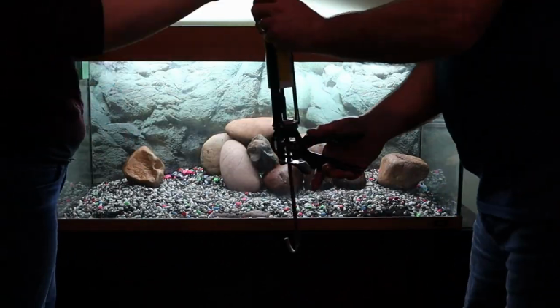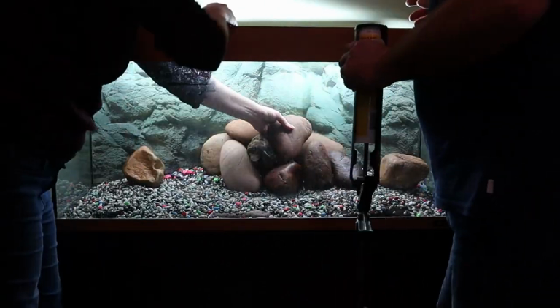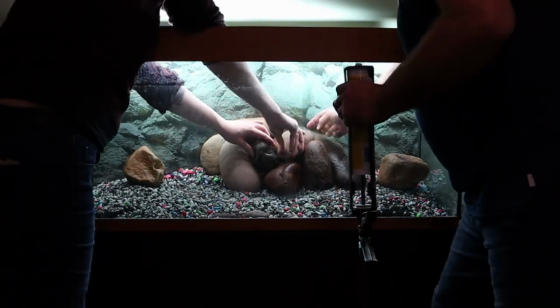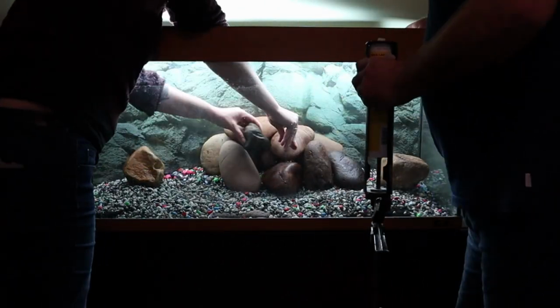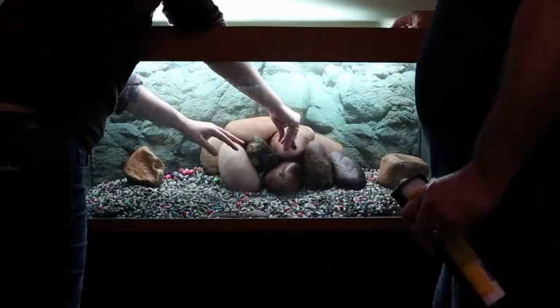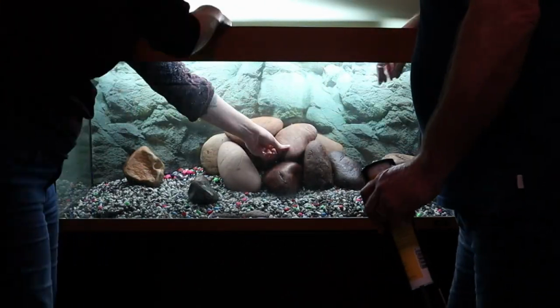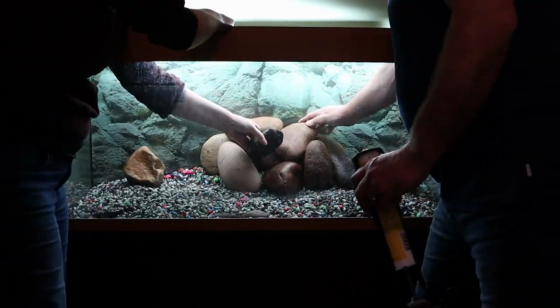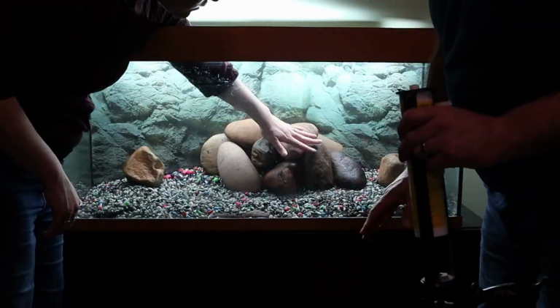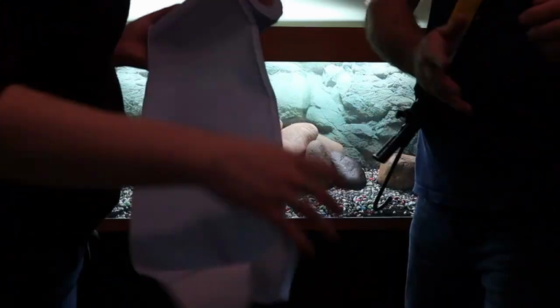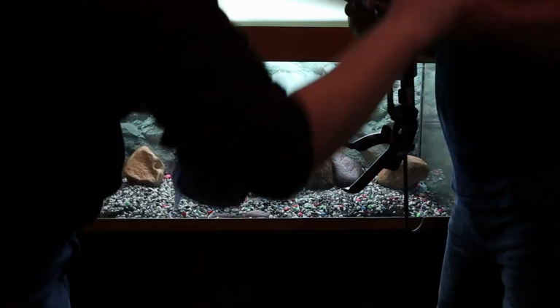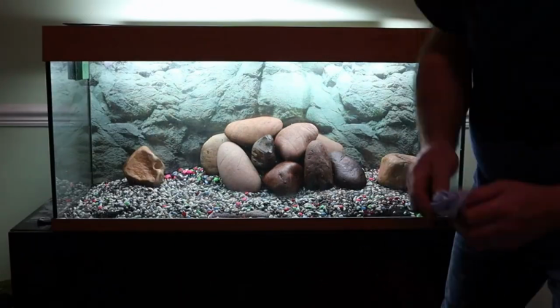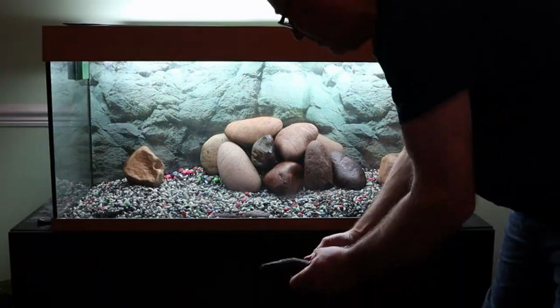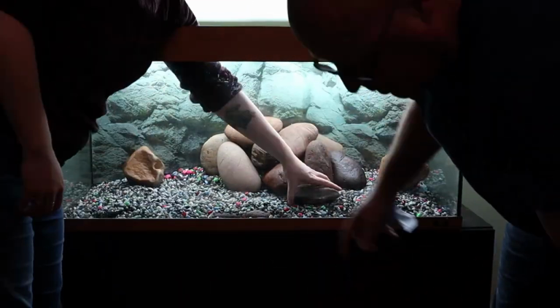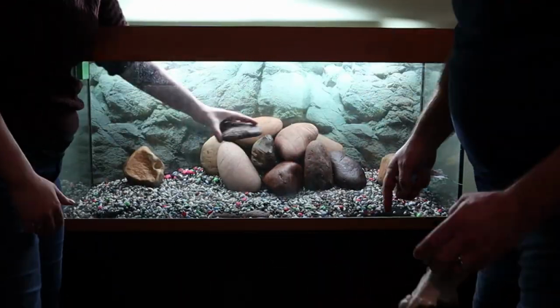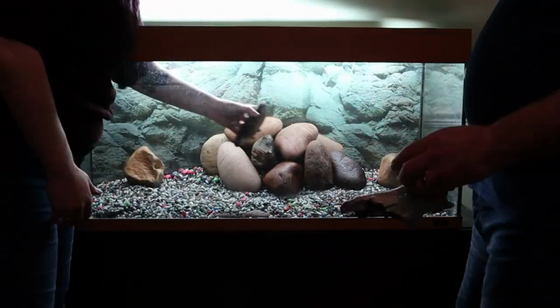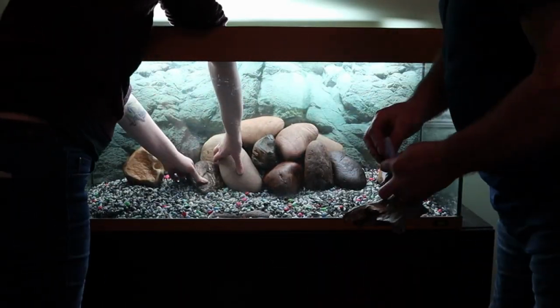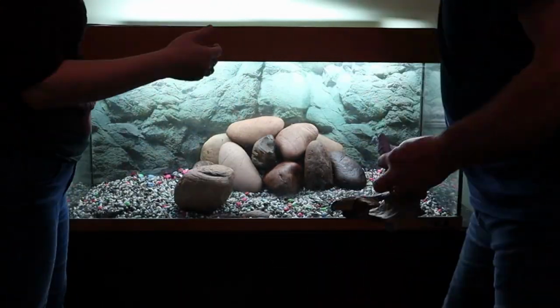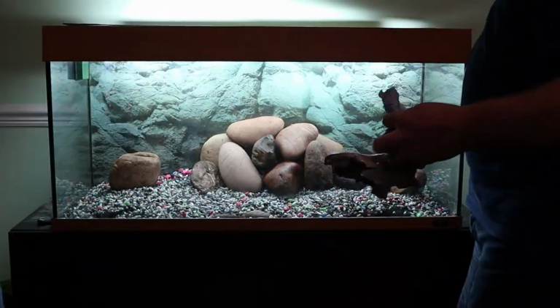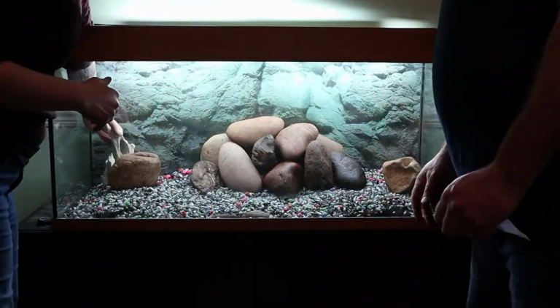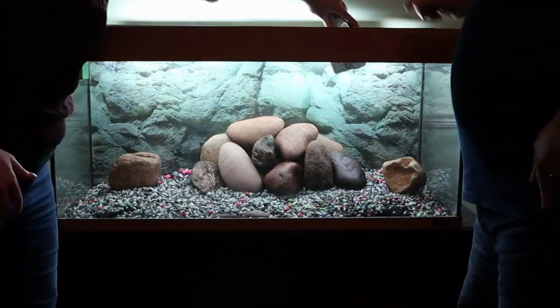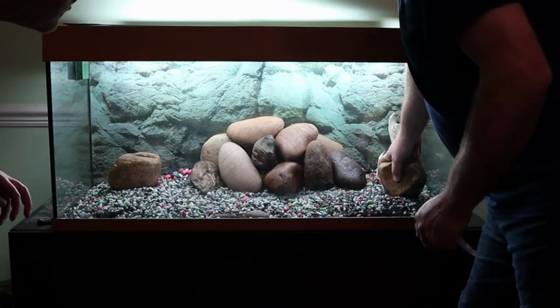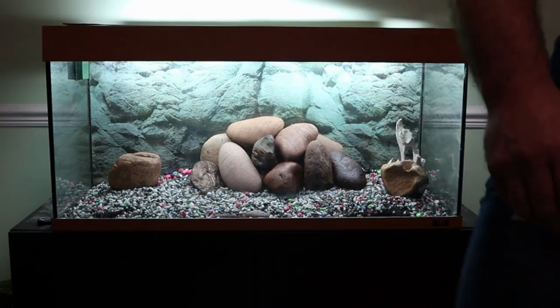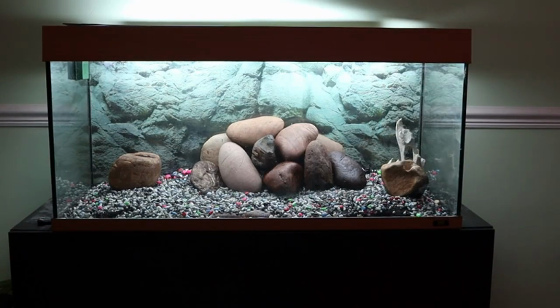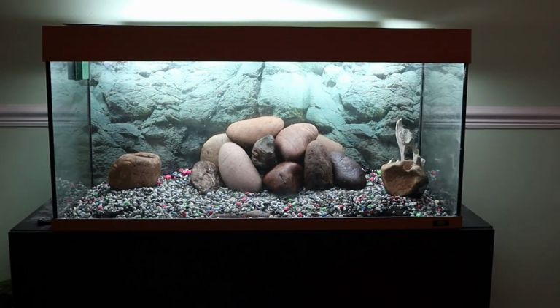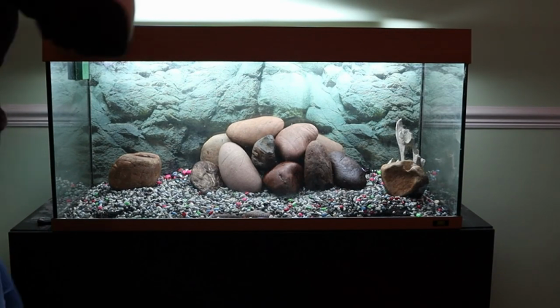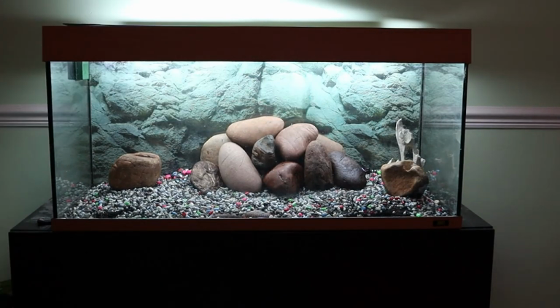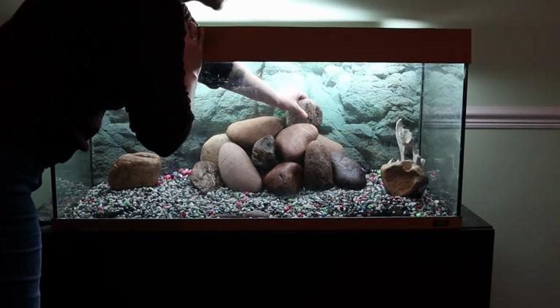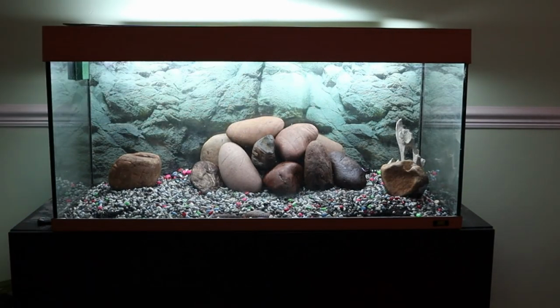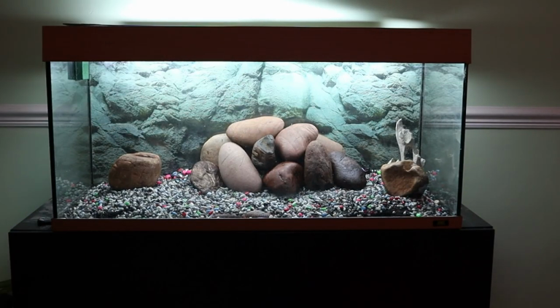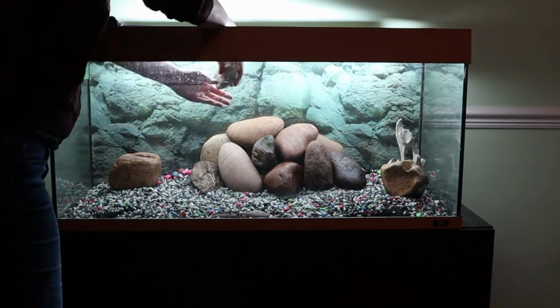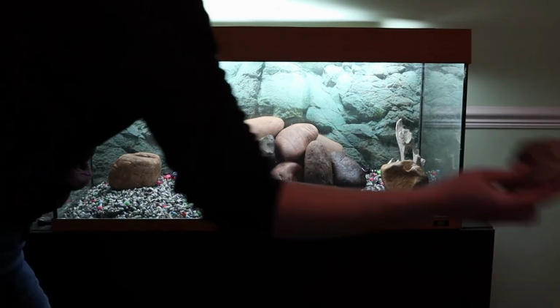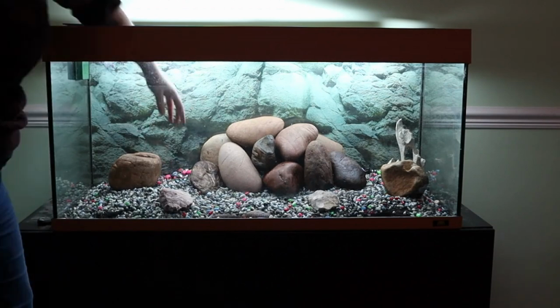We didn't have any superglue unfortunately, which would have been better. This is underwater silicone, but unfortunately it didn't set quickly enough for it to actually help with holding things in position. So we just made sure that they were secure with the tap test.